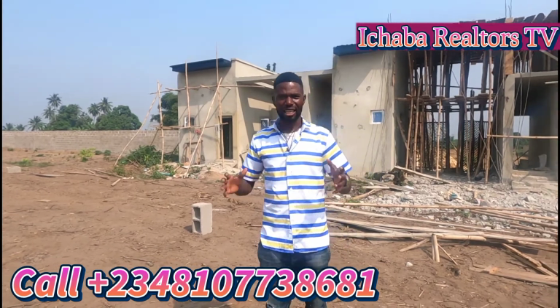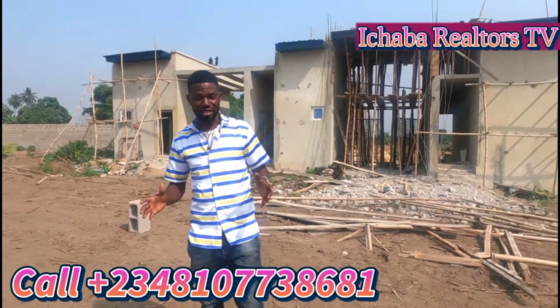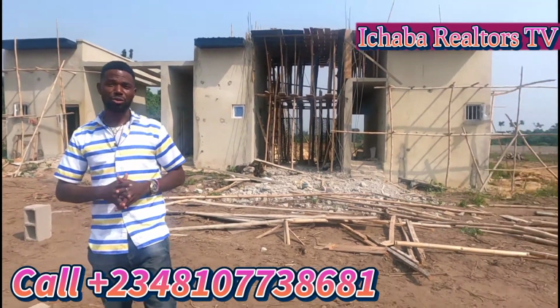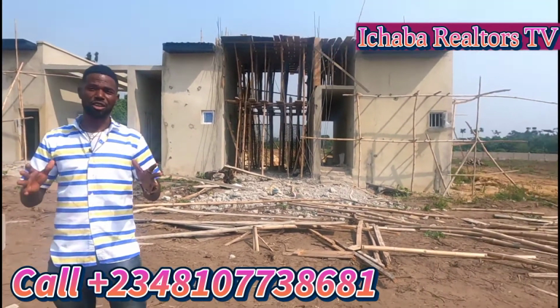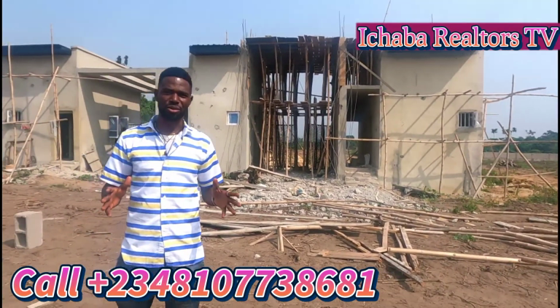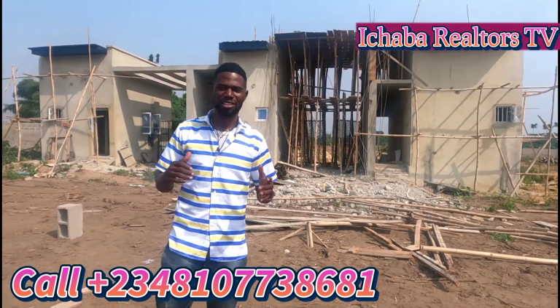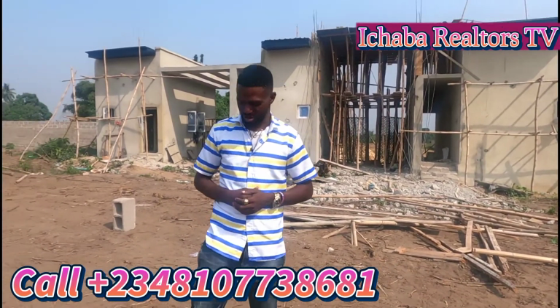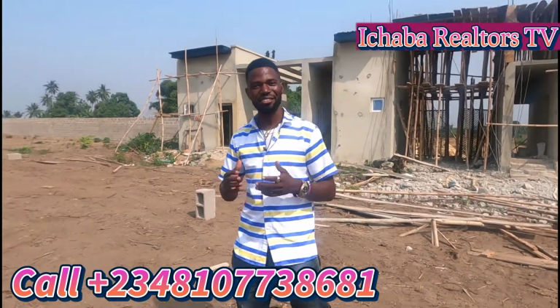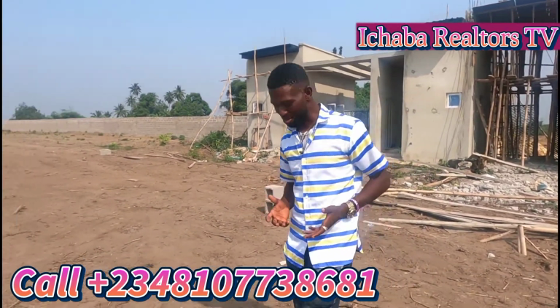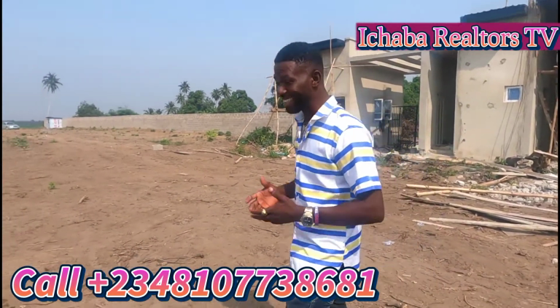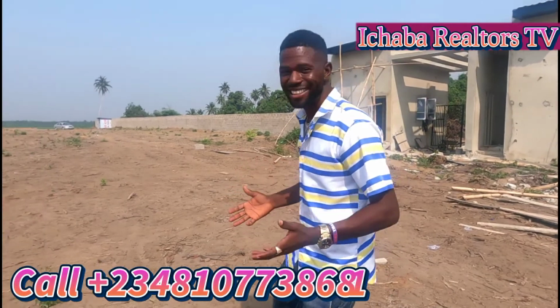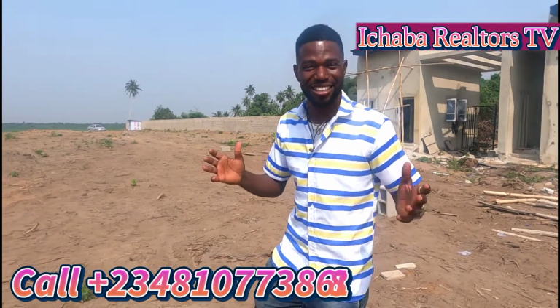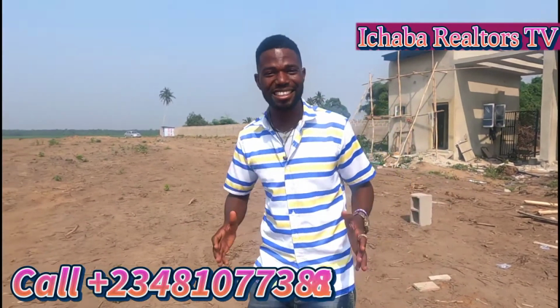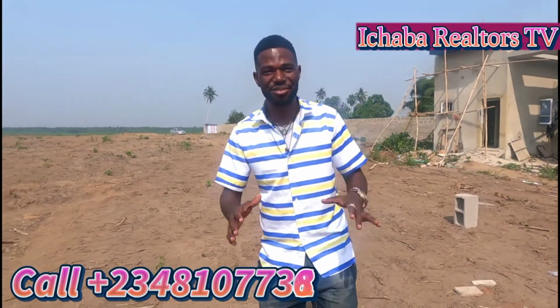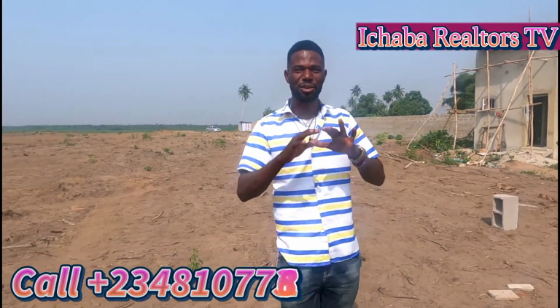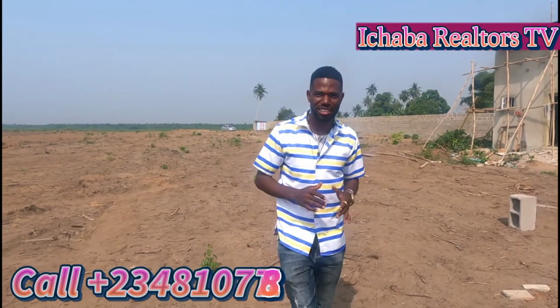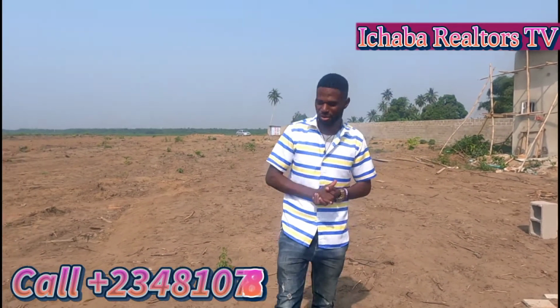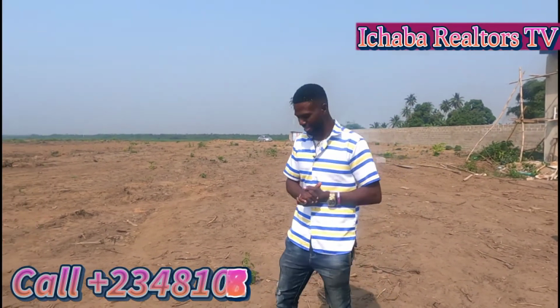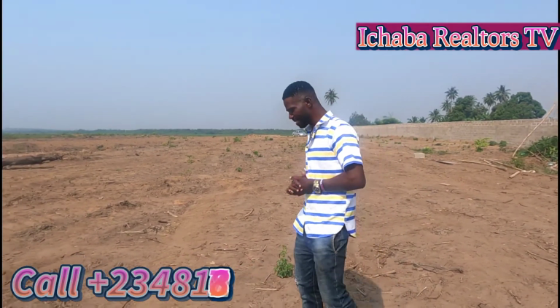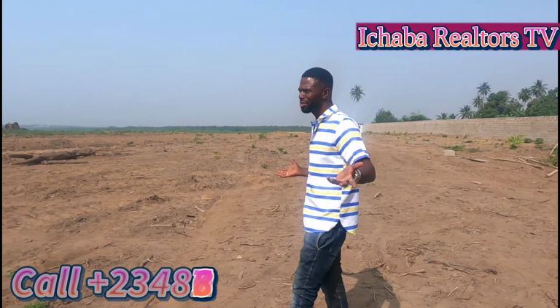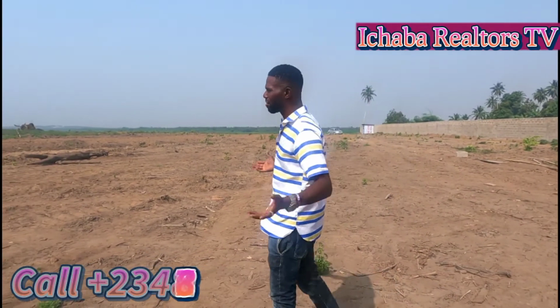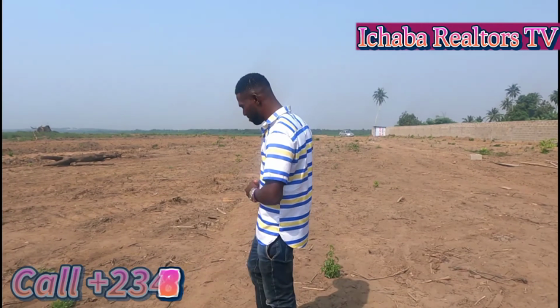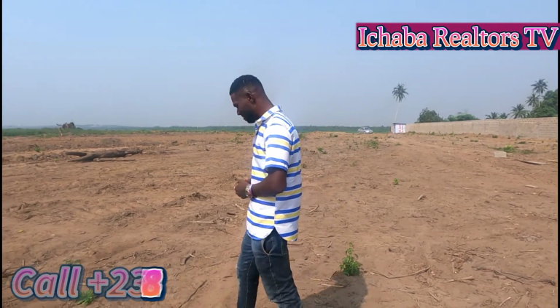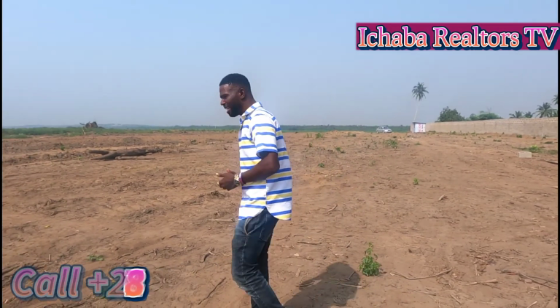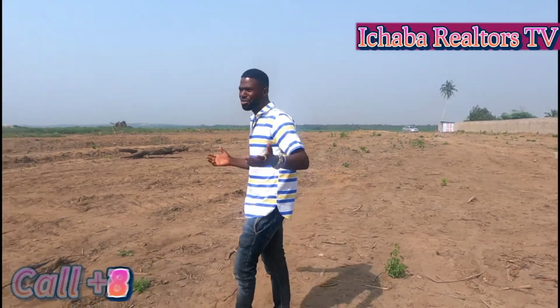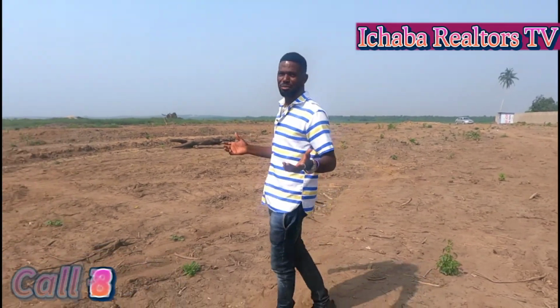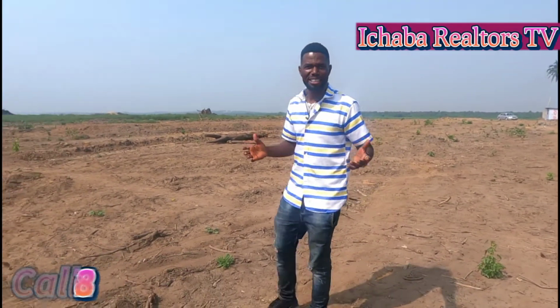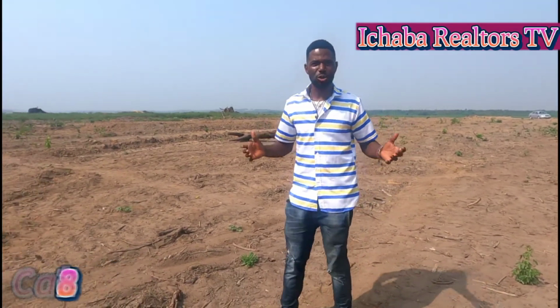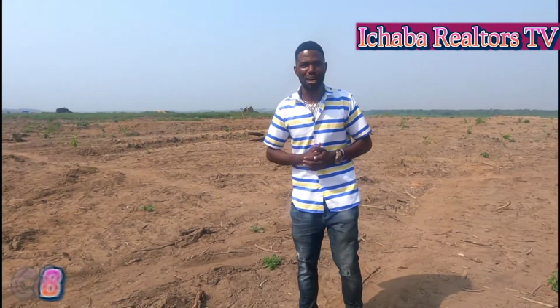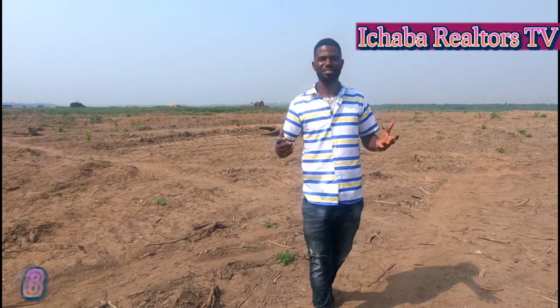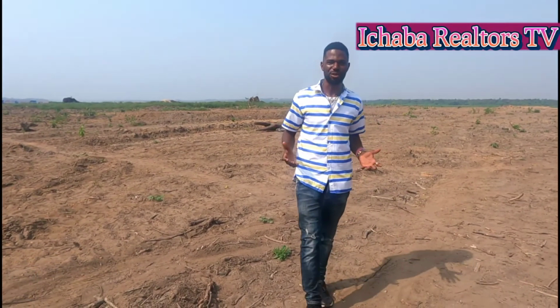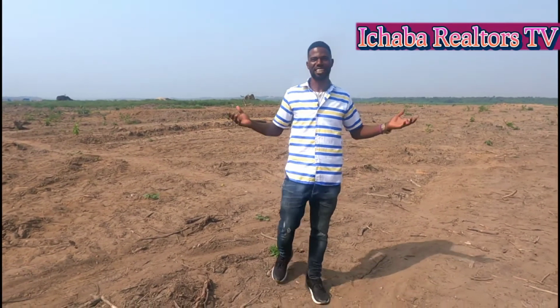Lagoon Front is covered with C of O. What's C of O? Certificate of Occupancy. It means your investment is free from government encumbrances. Why should you buy from Lagoon Front? Lagoon Front property tends to hold their market value over time.